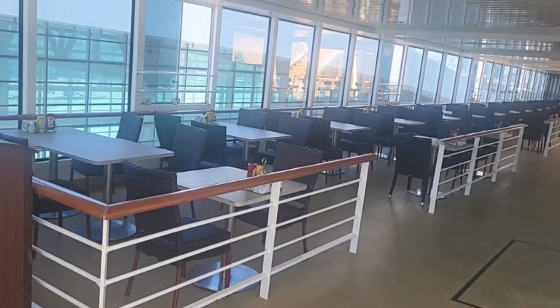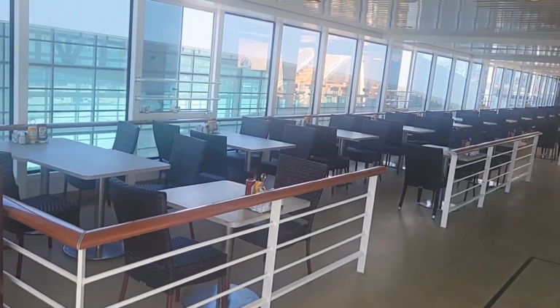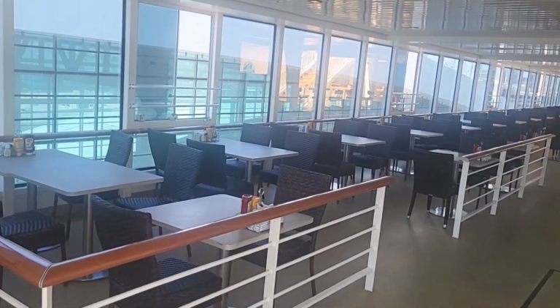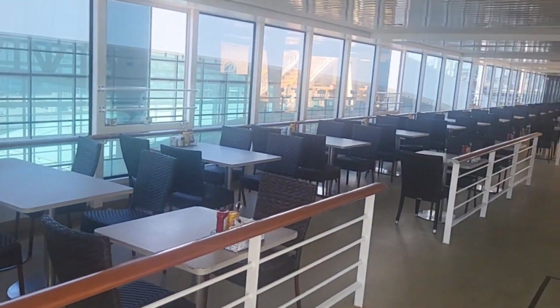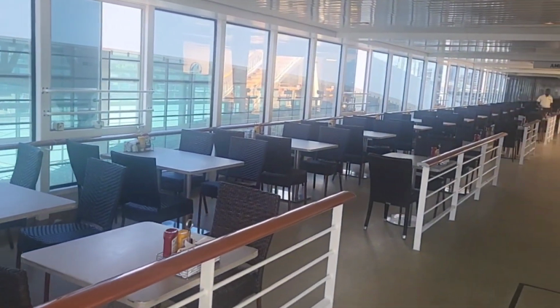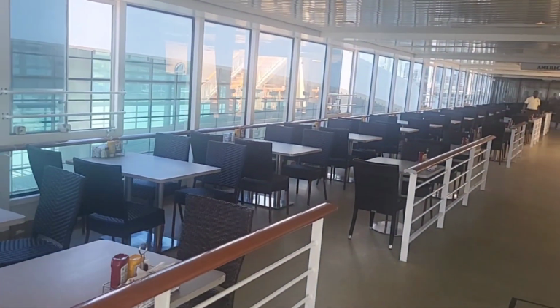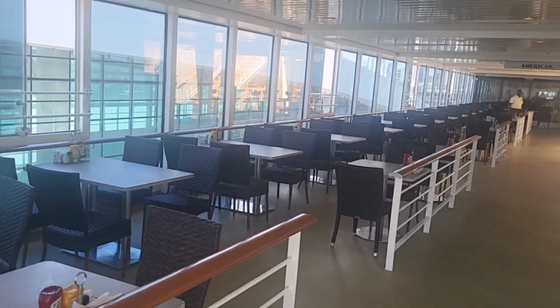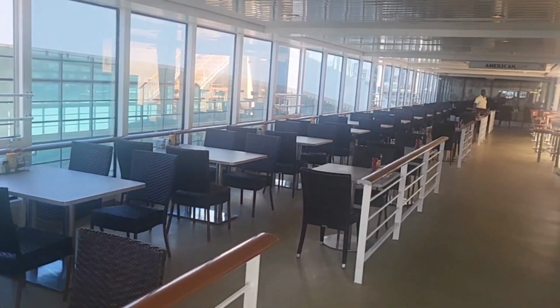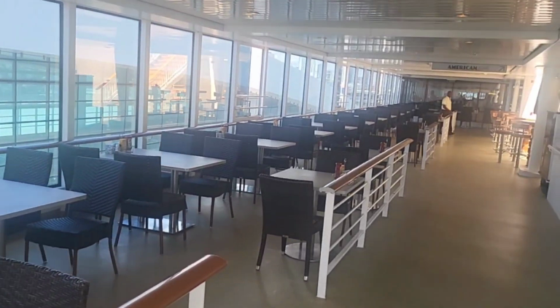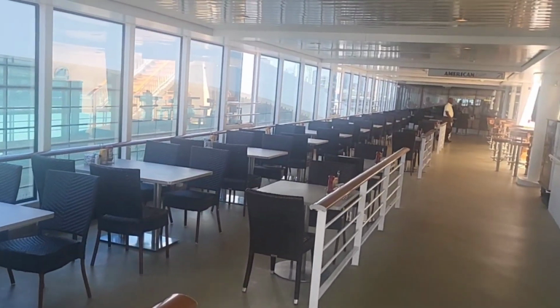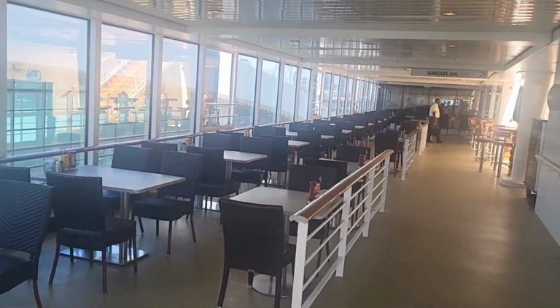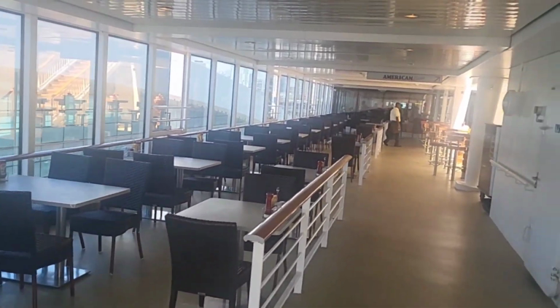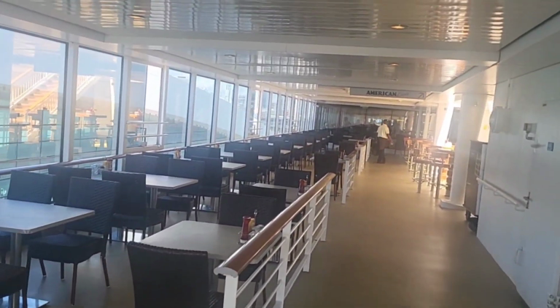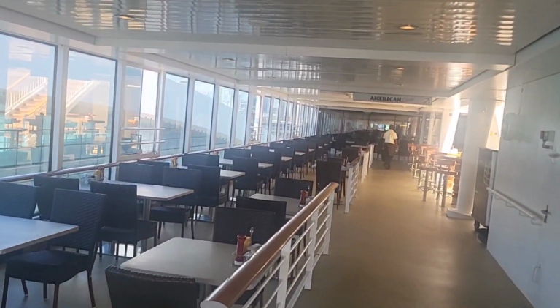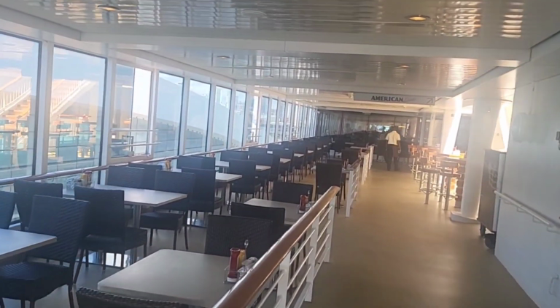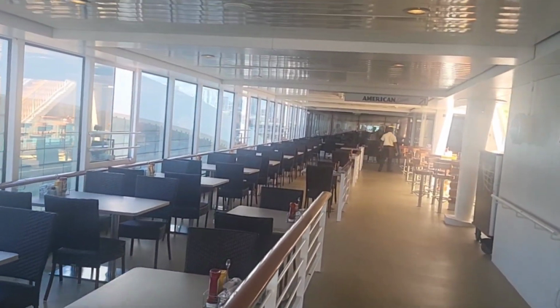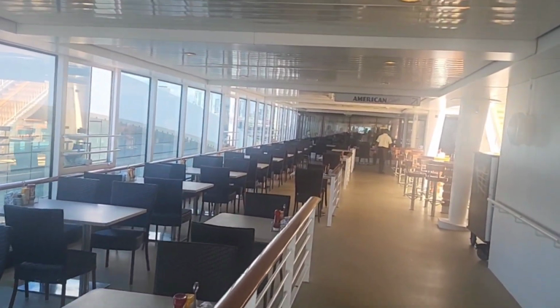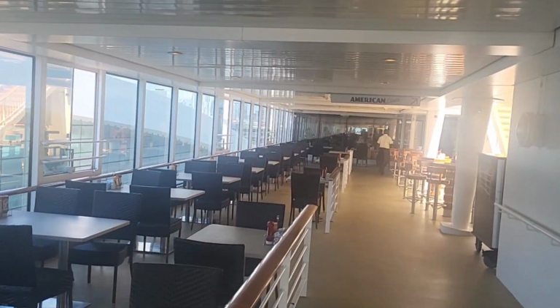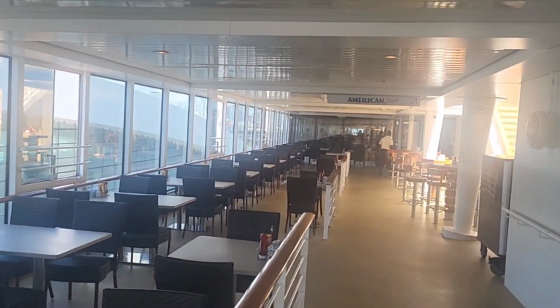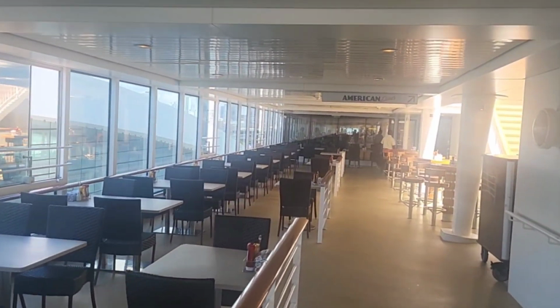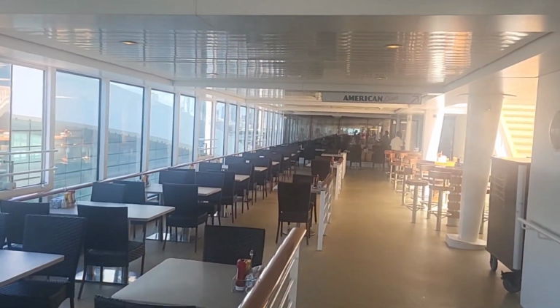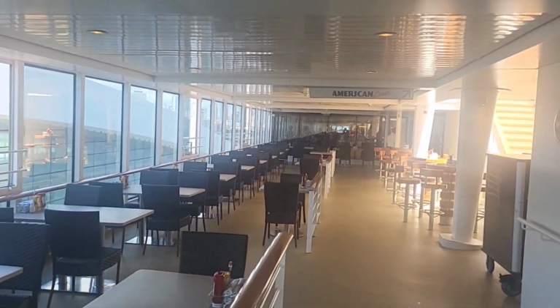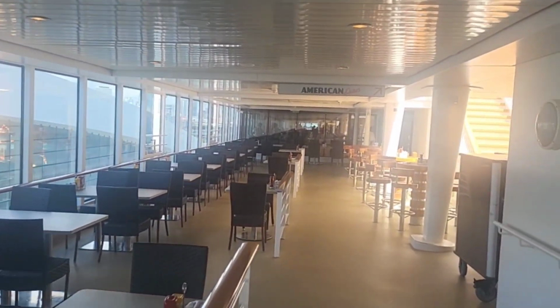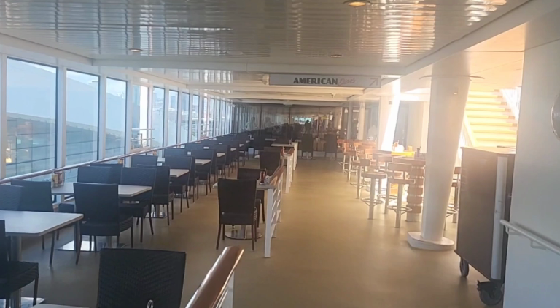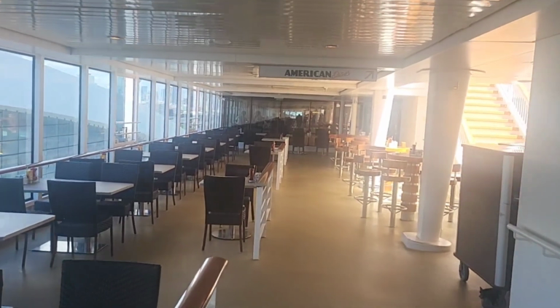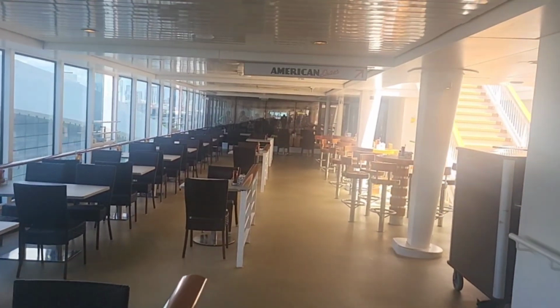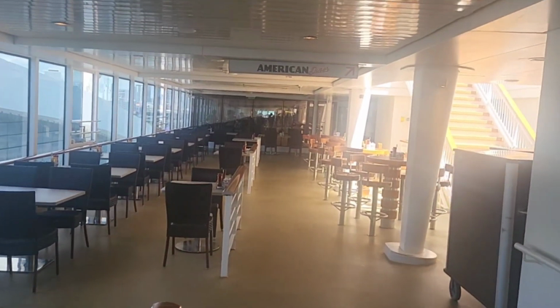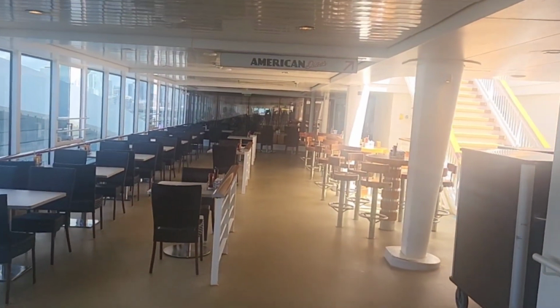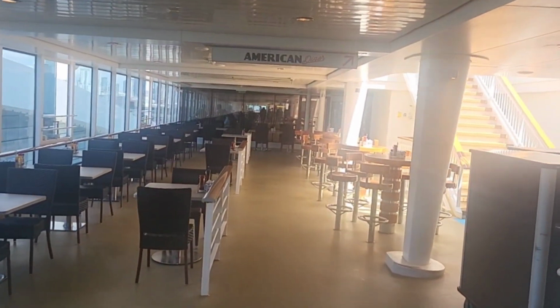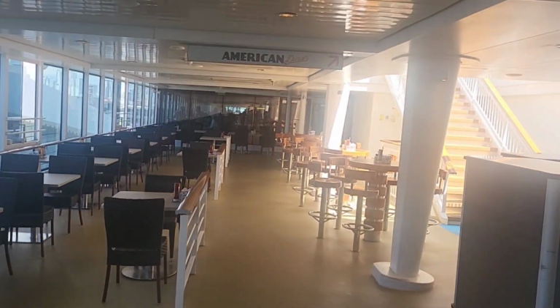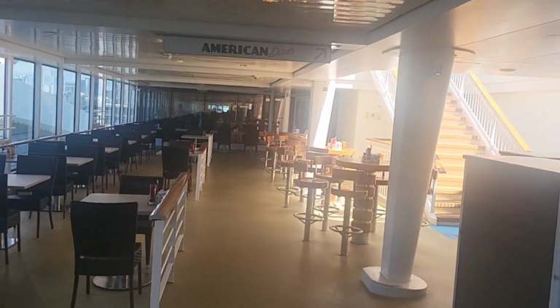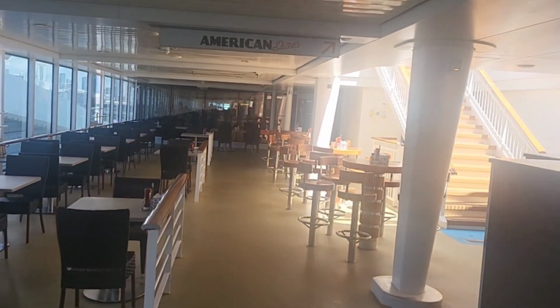We are not too far from the Garden Cafe, which is our buffet on the ship. So if it gets too crowded in there, you're welcome to come out here and eat at one of these tables.